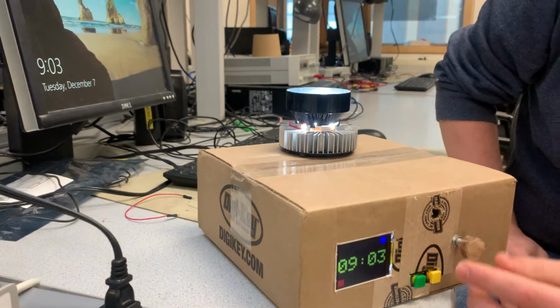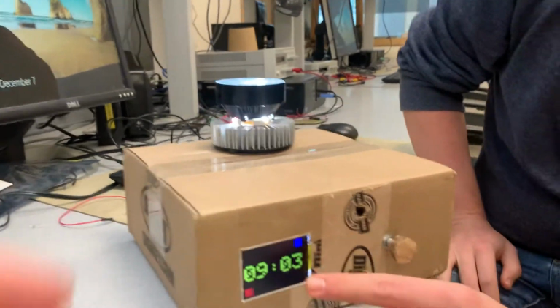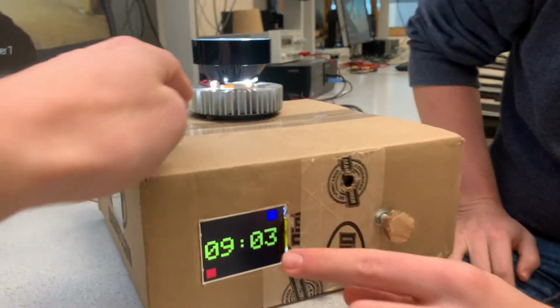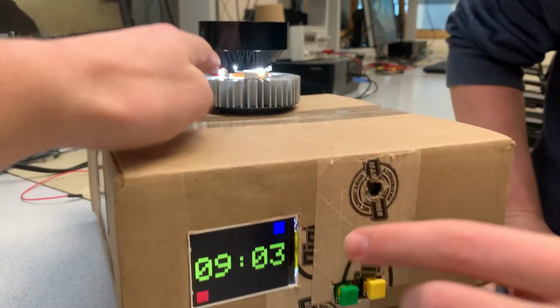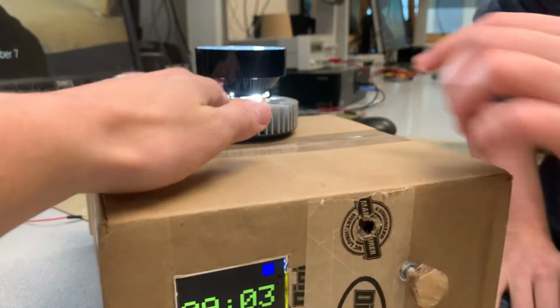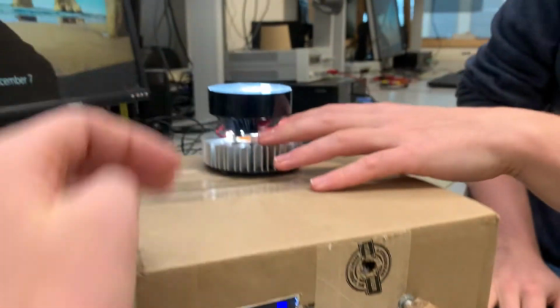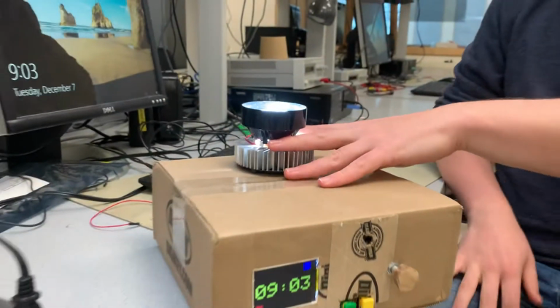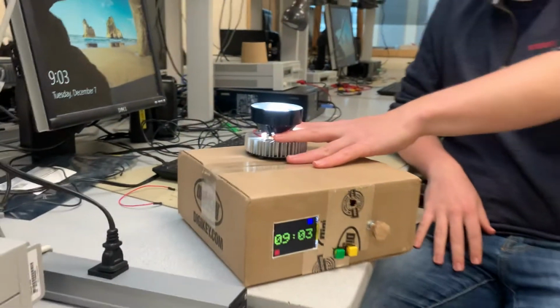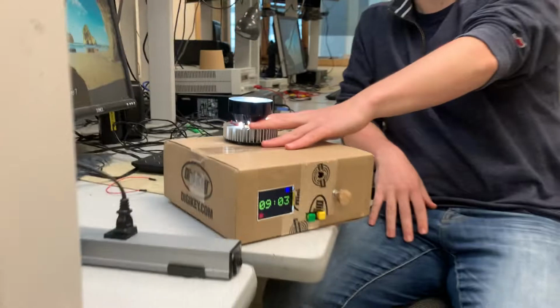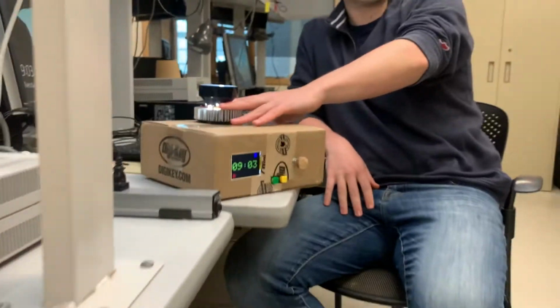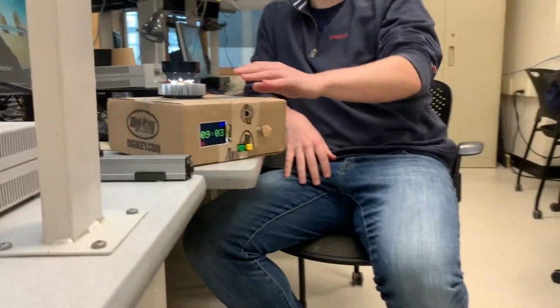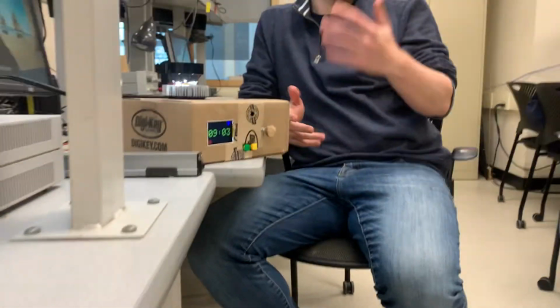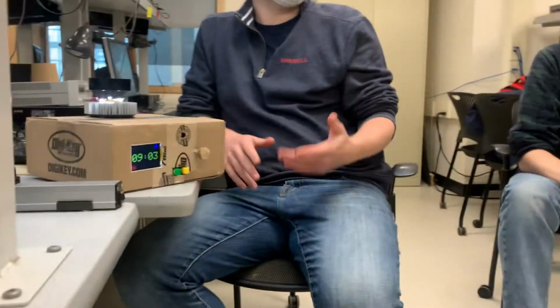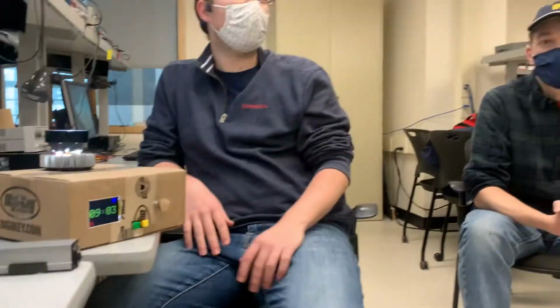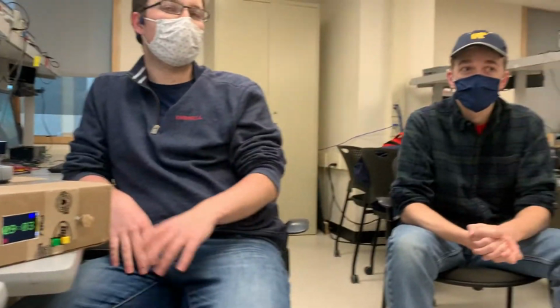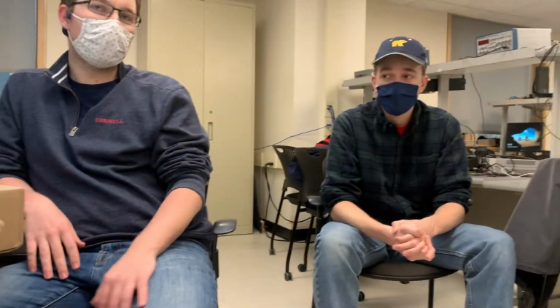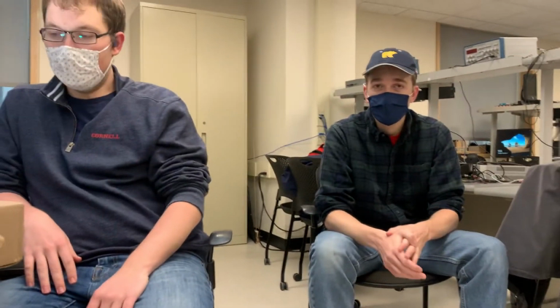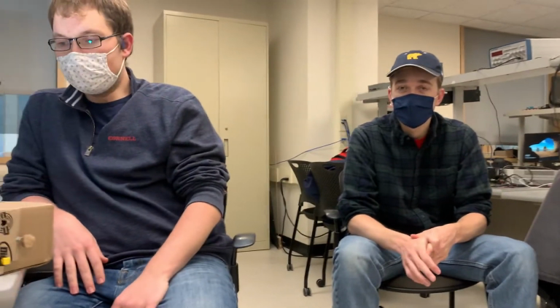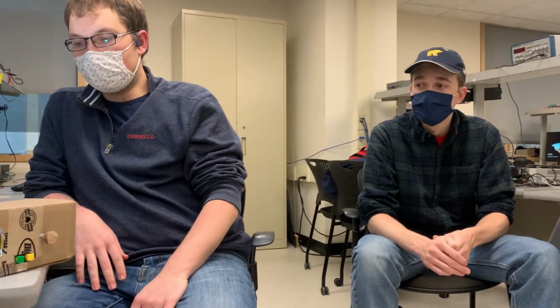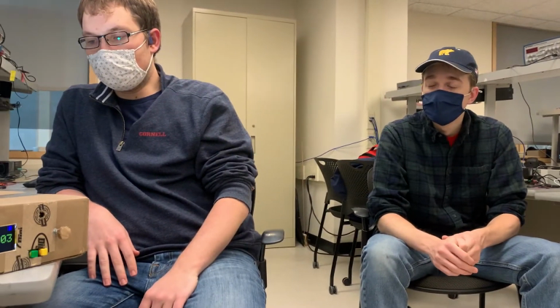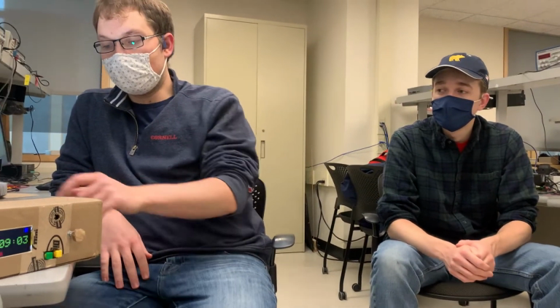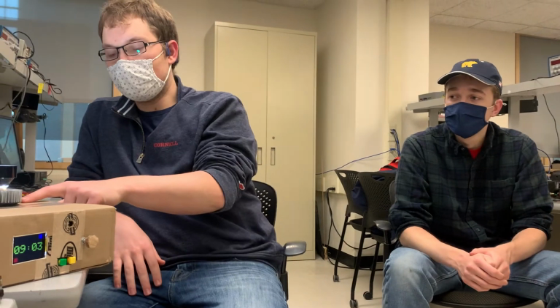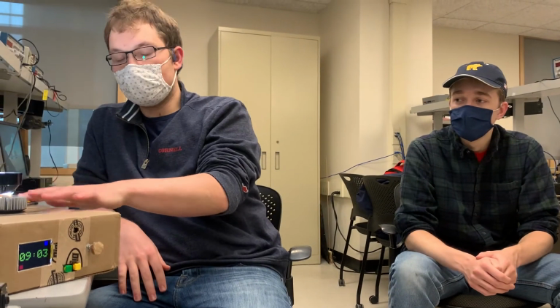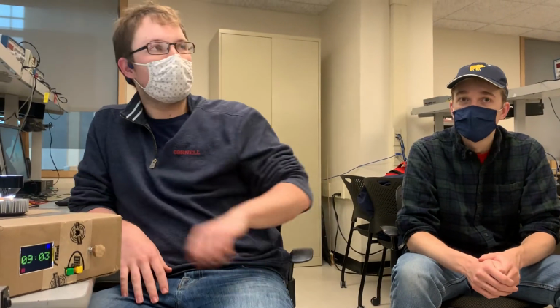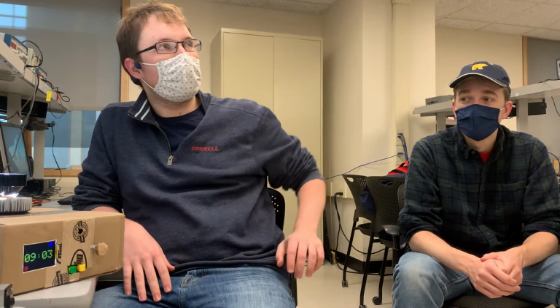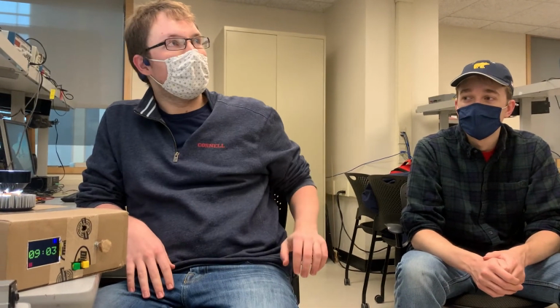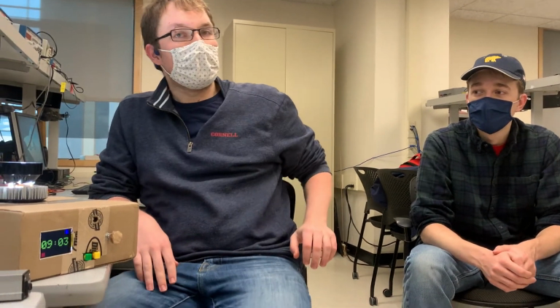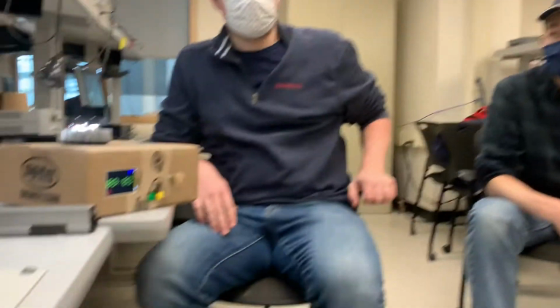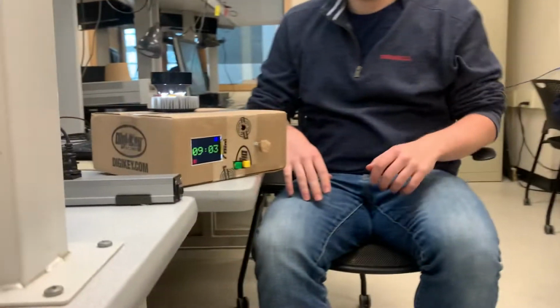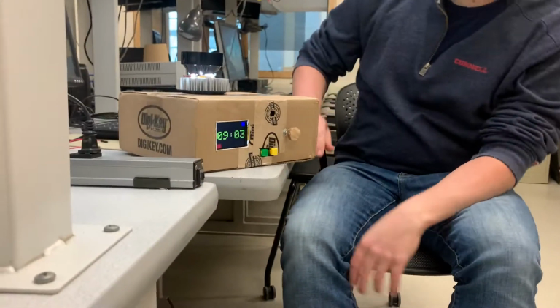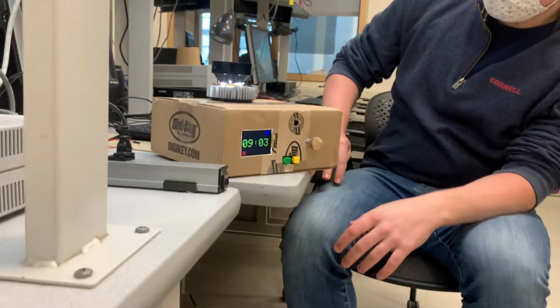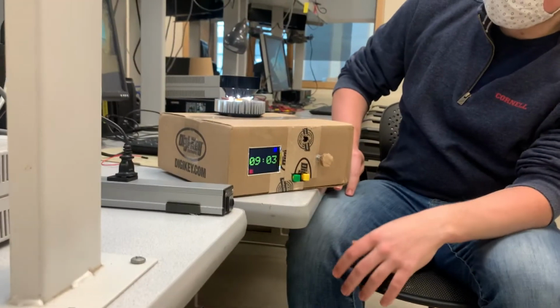This is a huge heatsink. The heatsink is way oversized. It costs the same as all the other ones, and it came integrated with a fan, so that's why I went with it — an all-in-one solution.